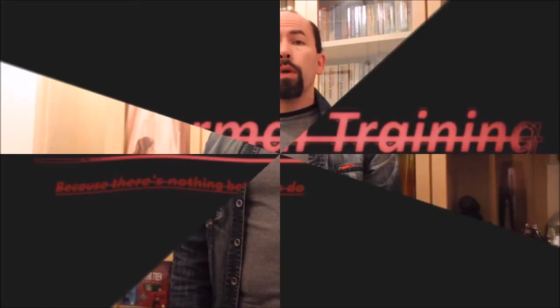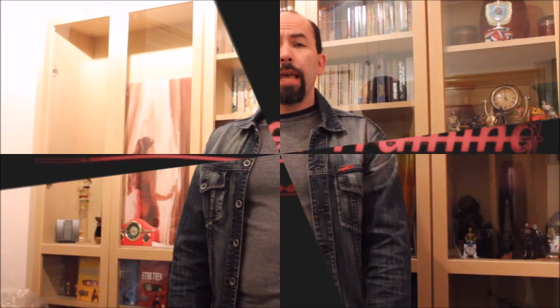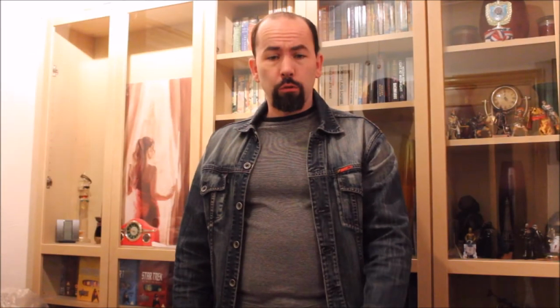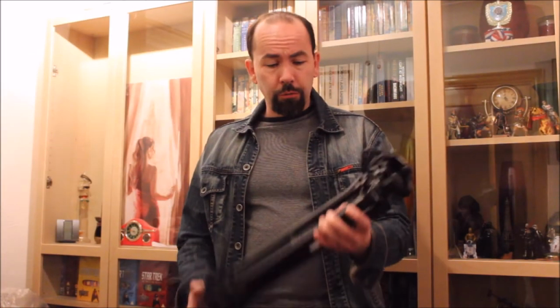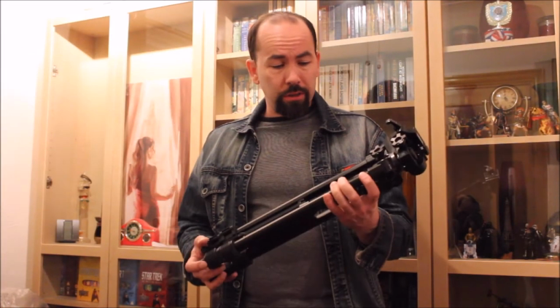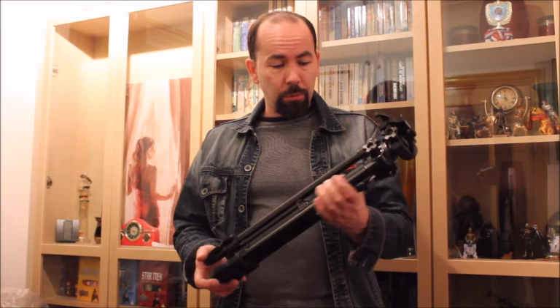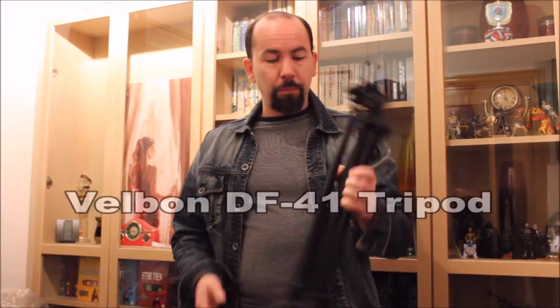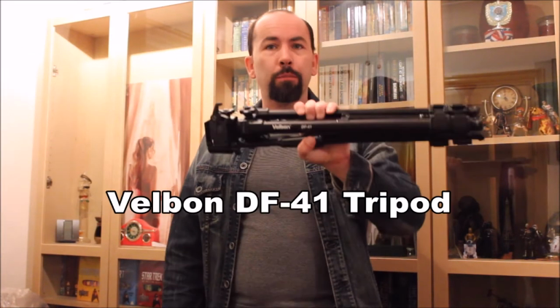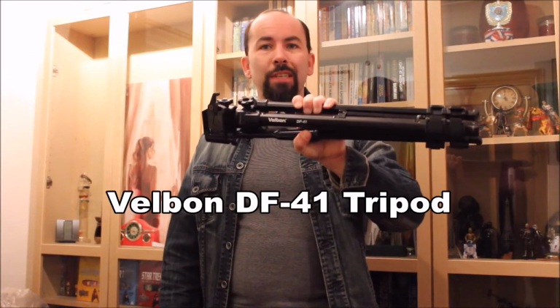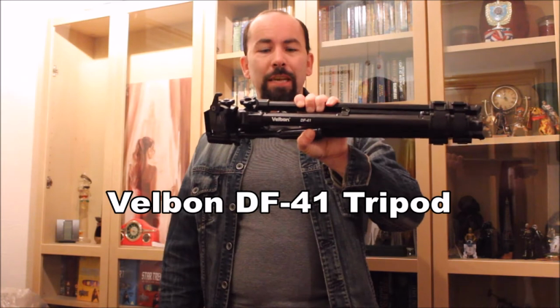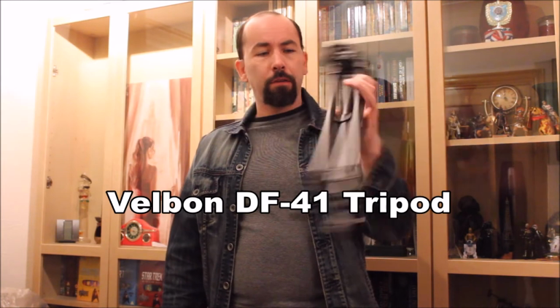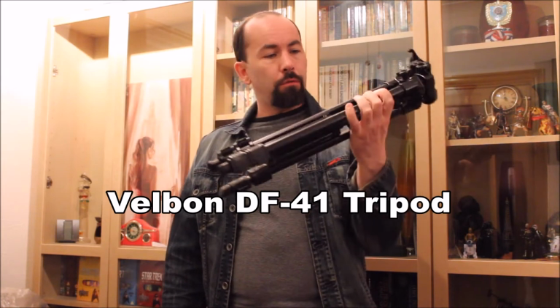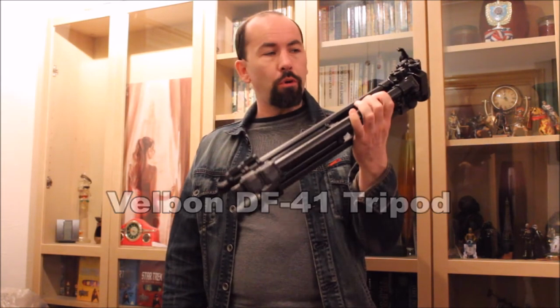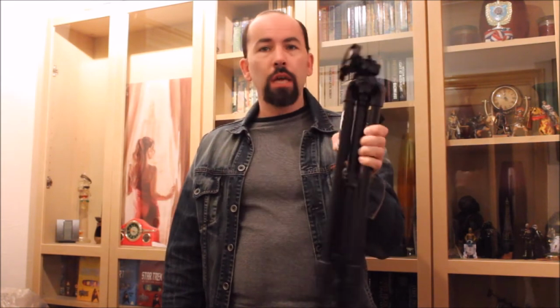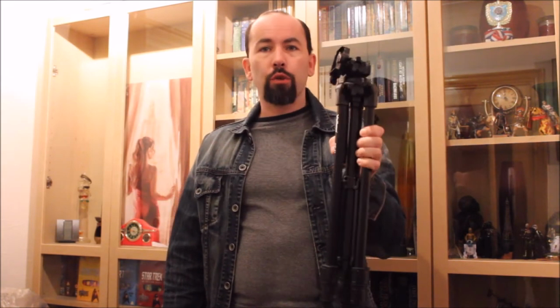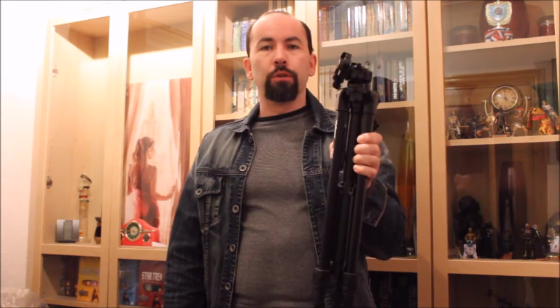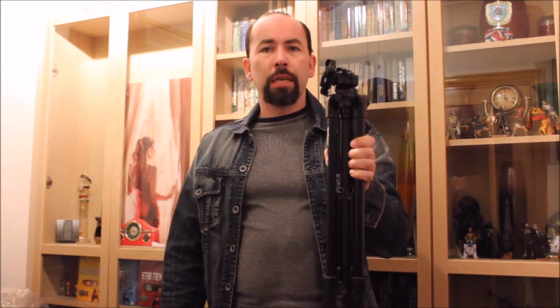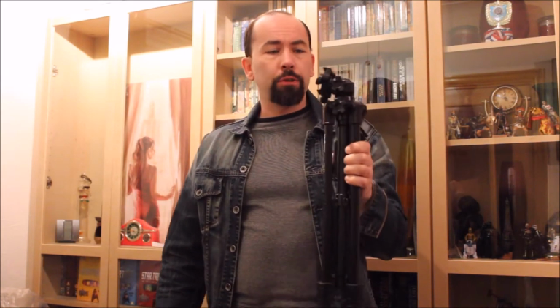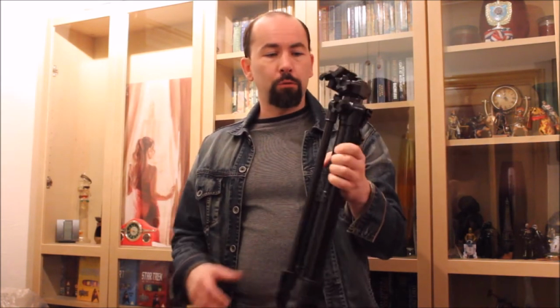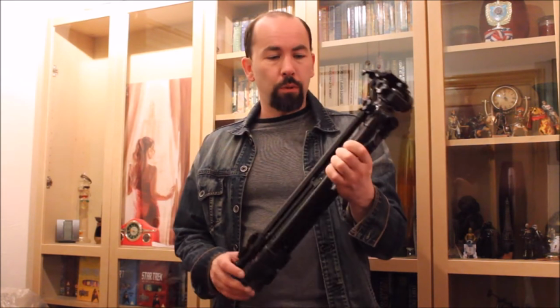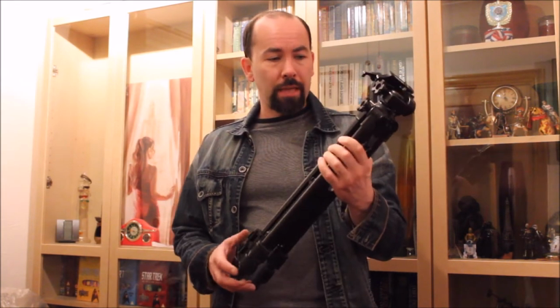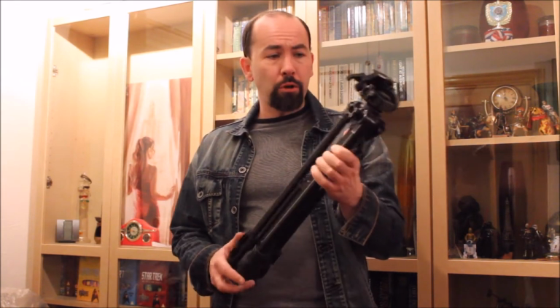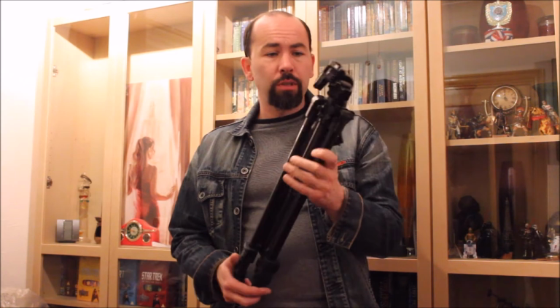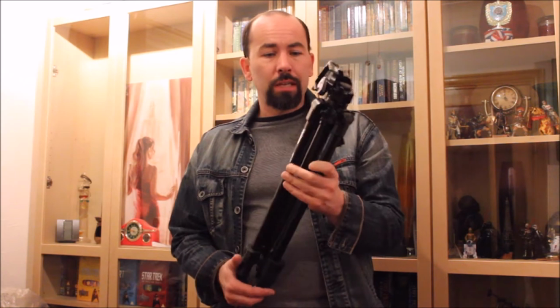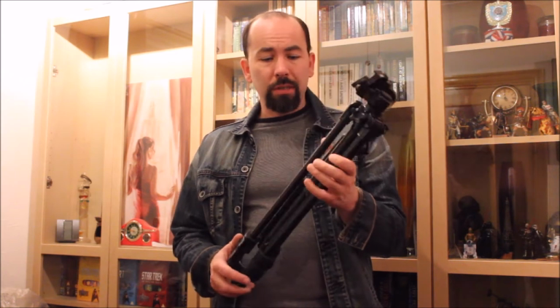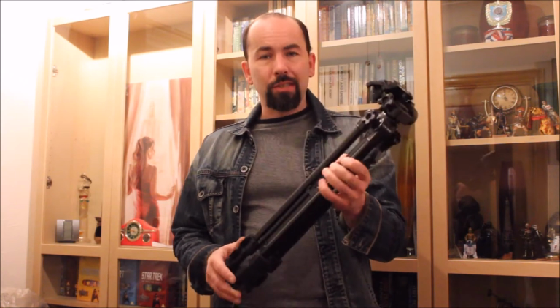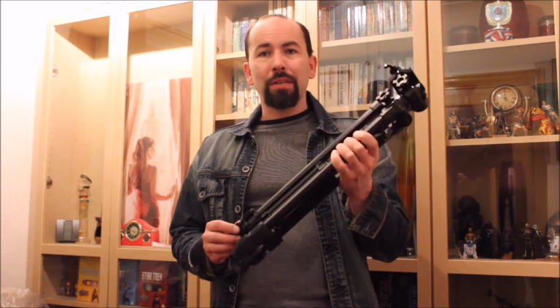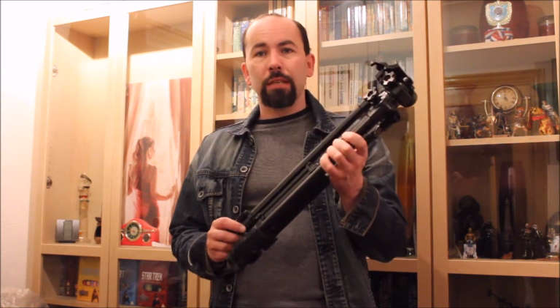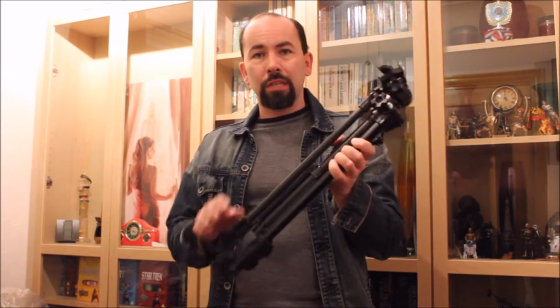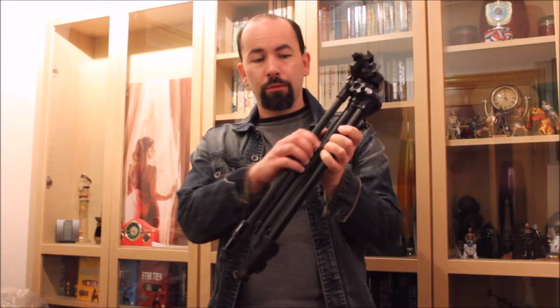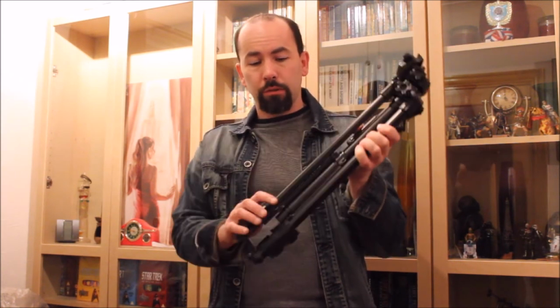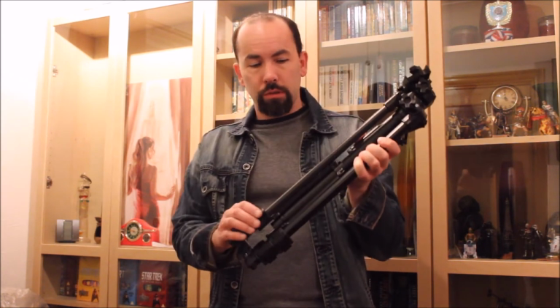Another review, this time of the Velbourne DF41 tripod. You've already seen my review of the monopod — this is basically the same basic technology as far as the legs are concerned.